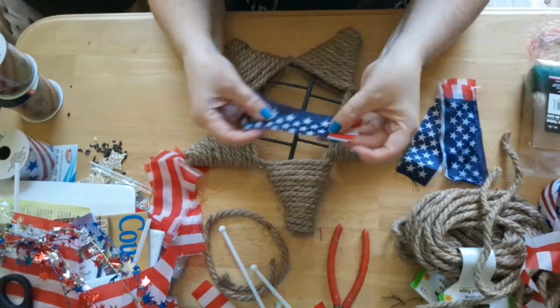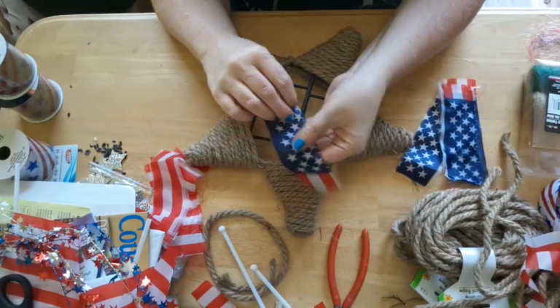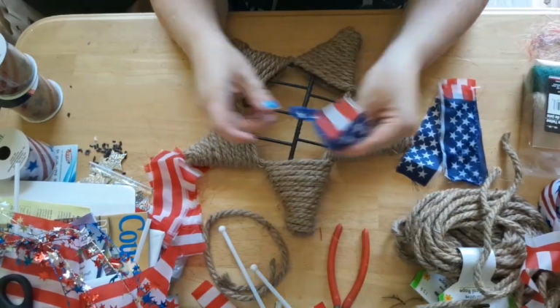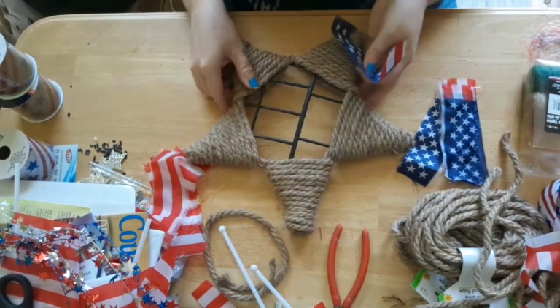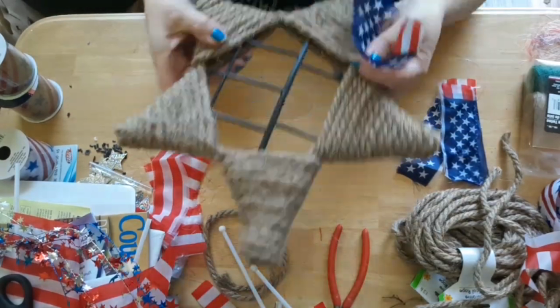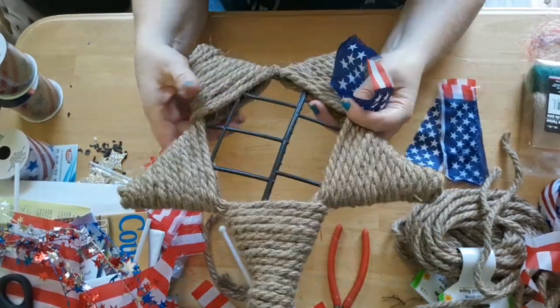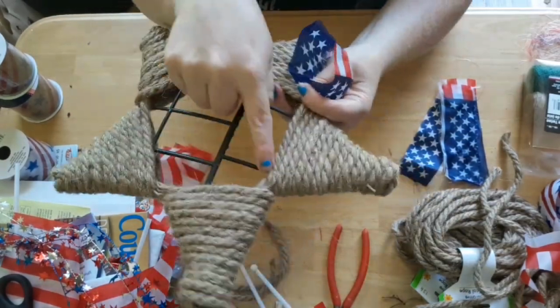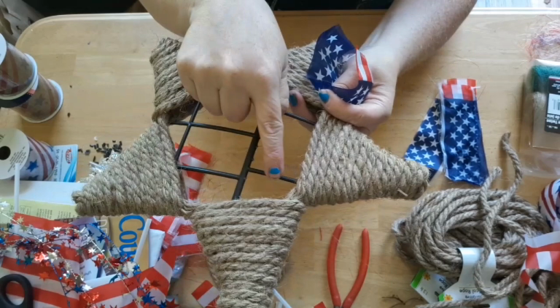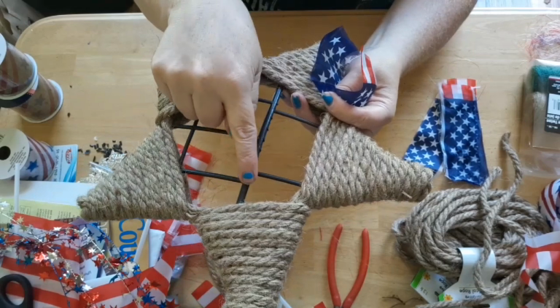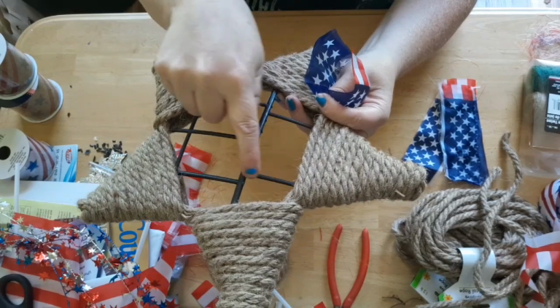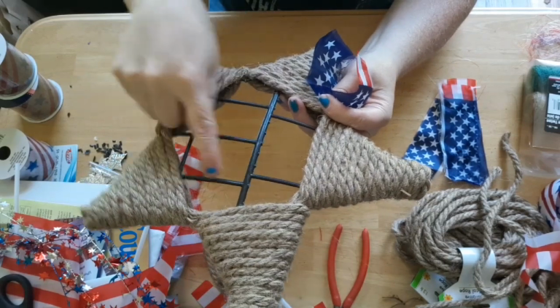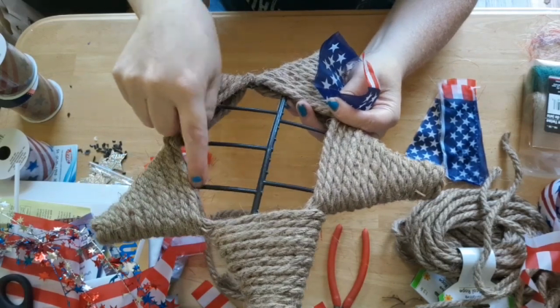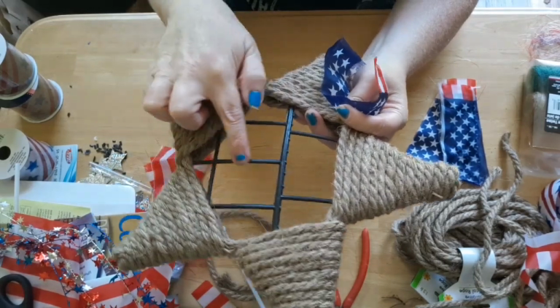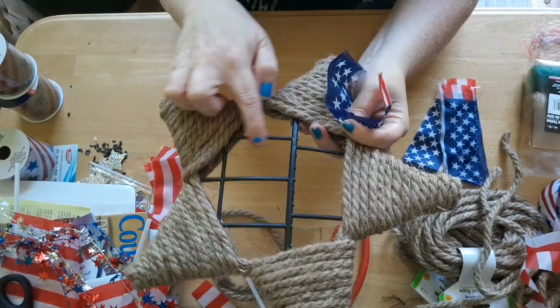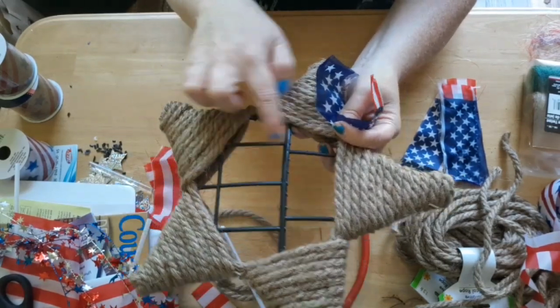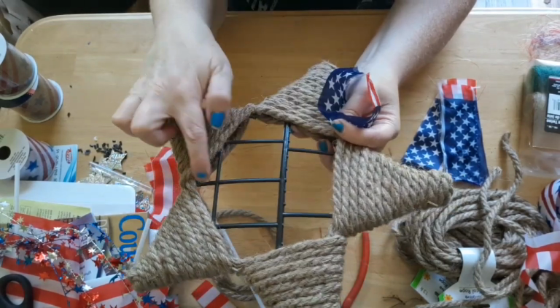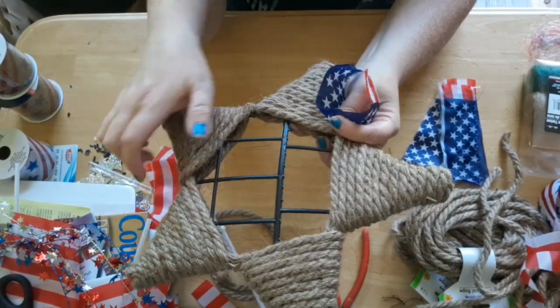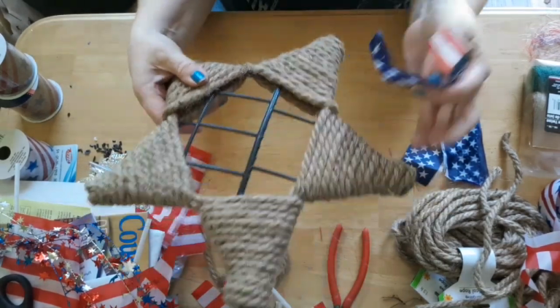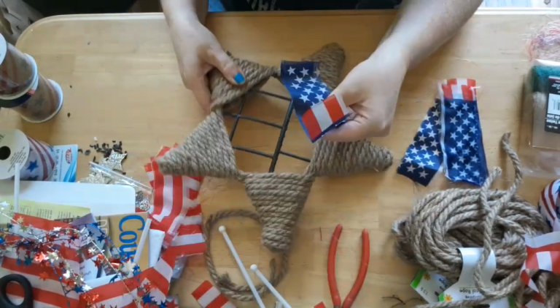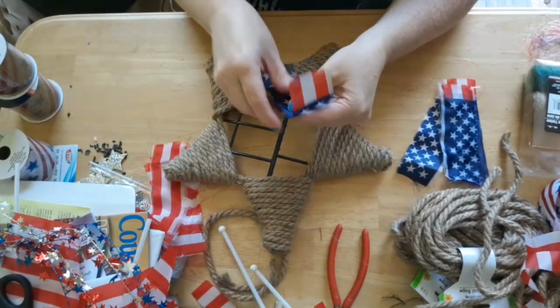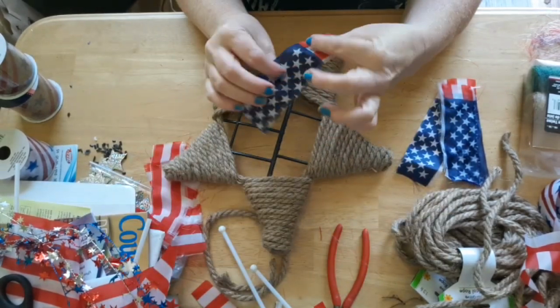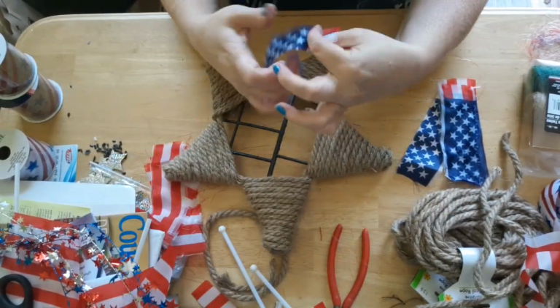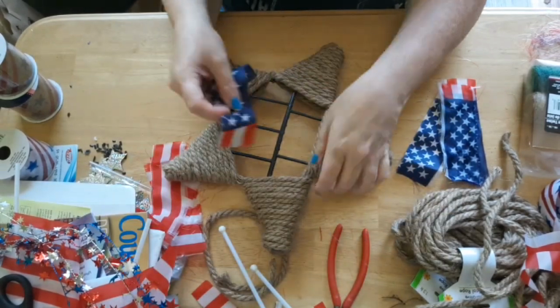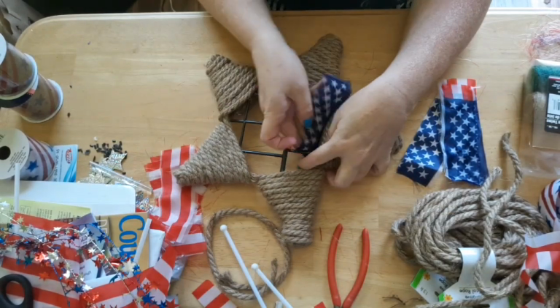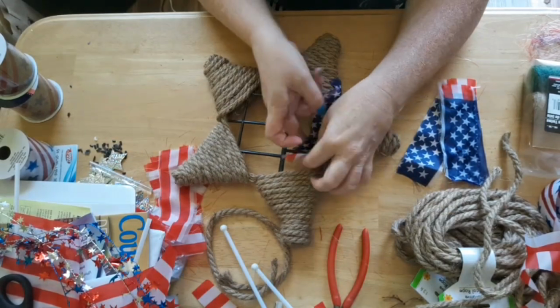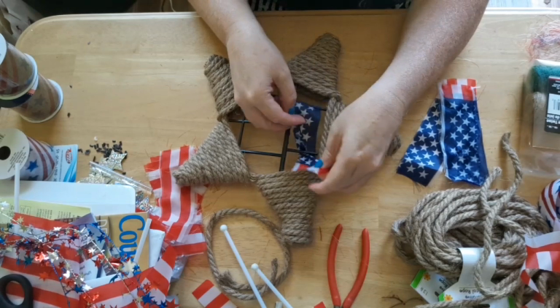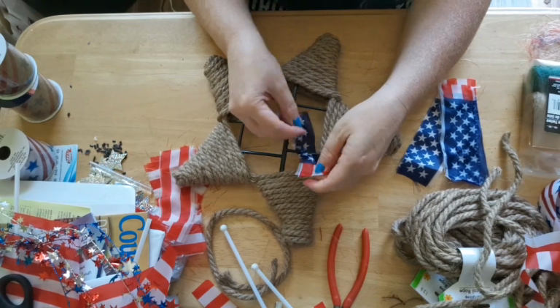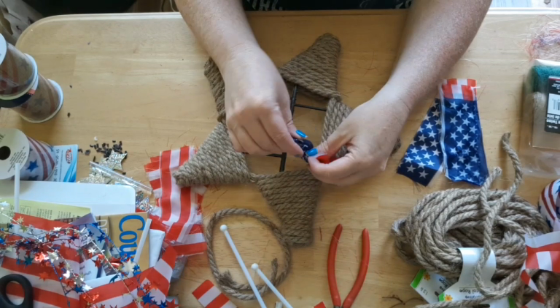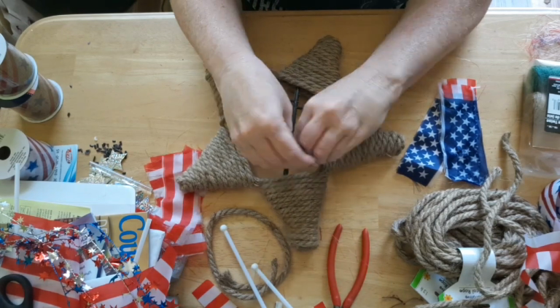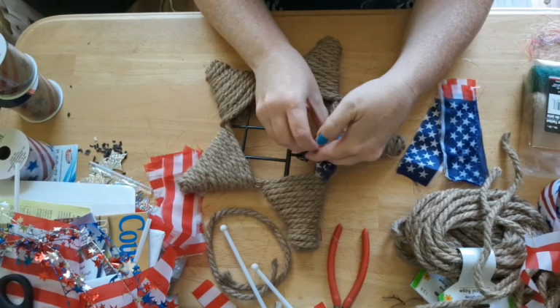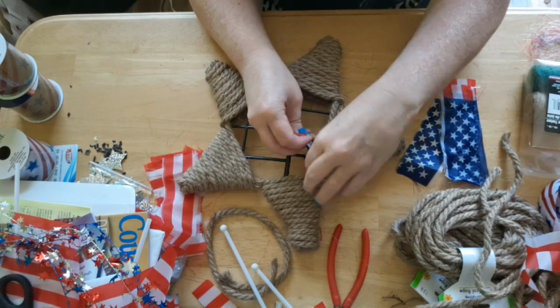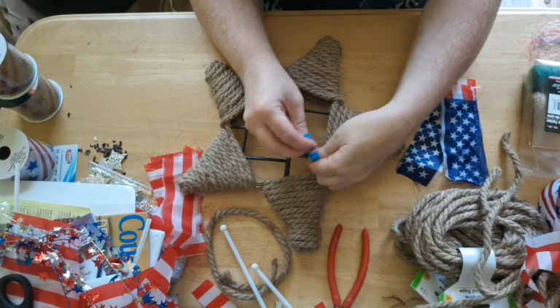Next I'm going to be taking each of the strips that I cut and tying them in a single knot on each of the little bars that are inside the star.